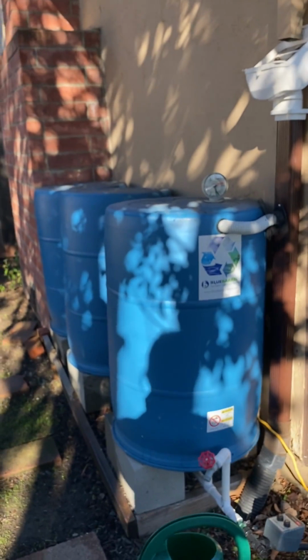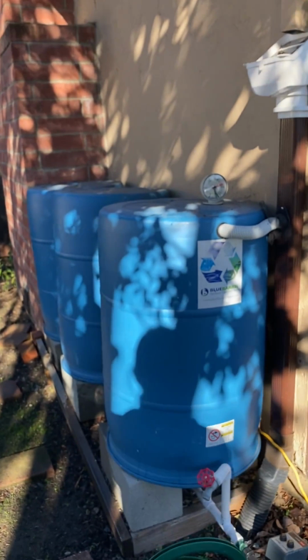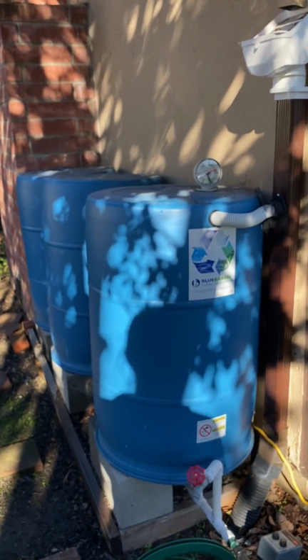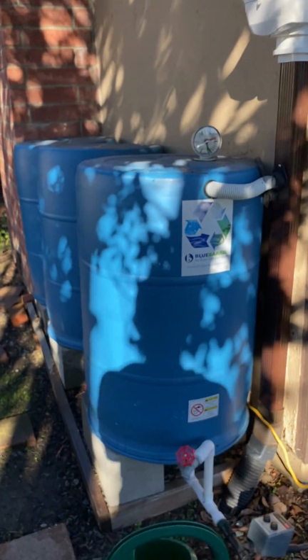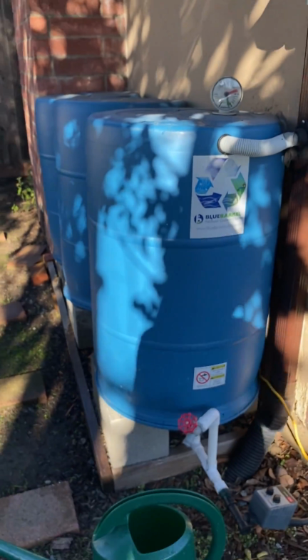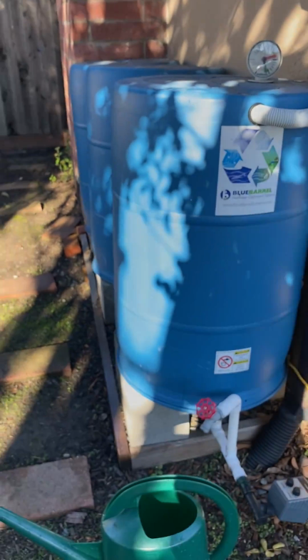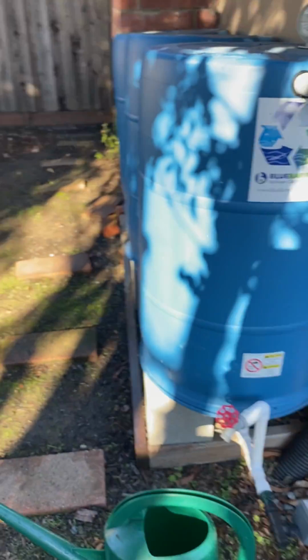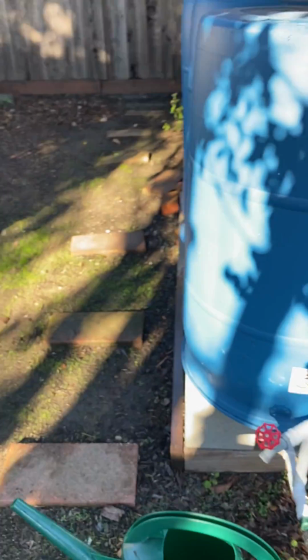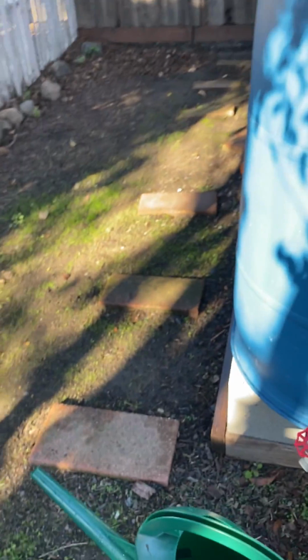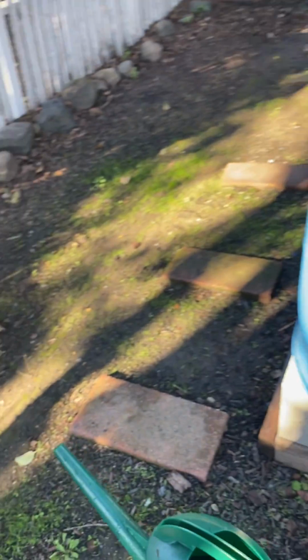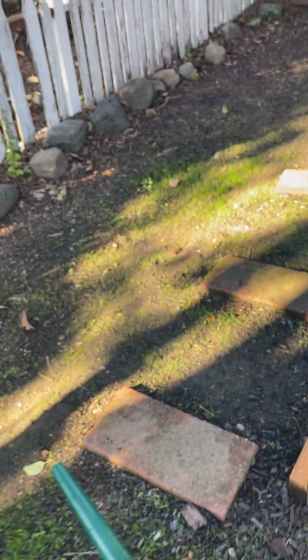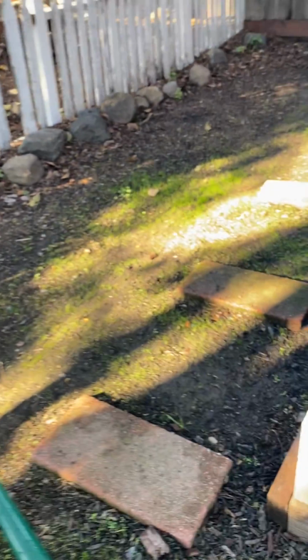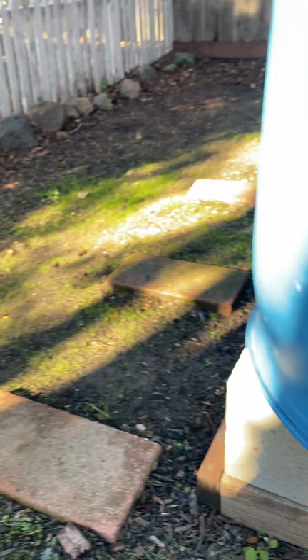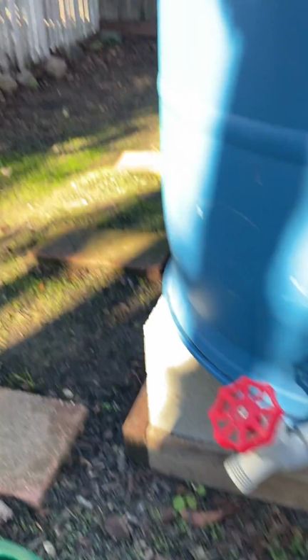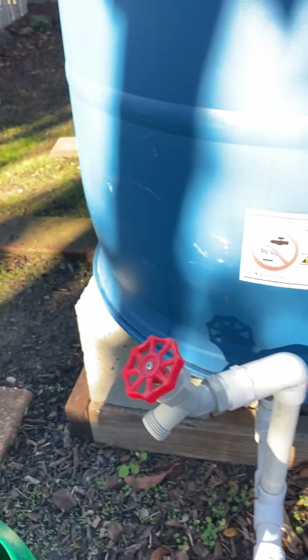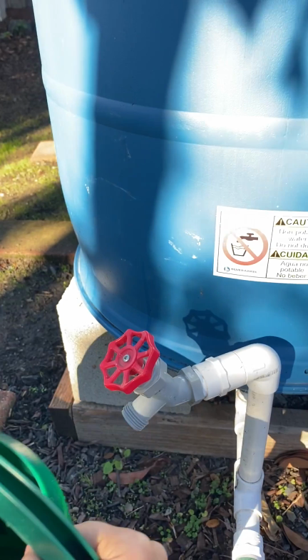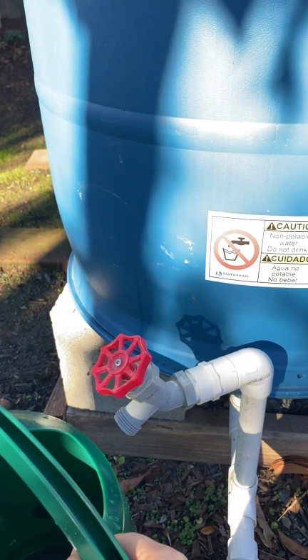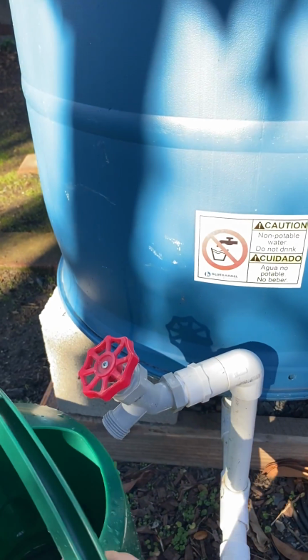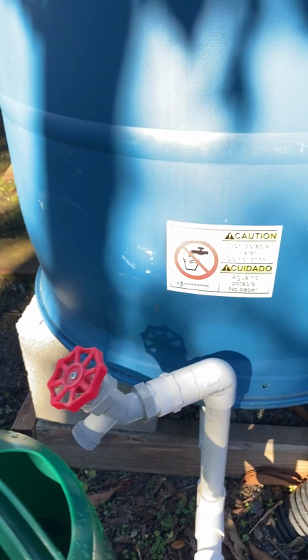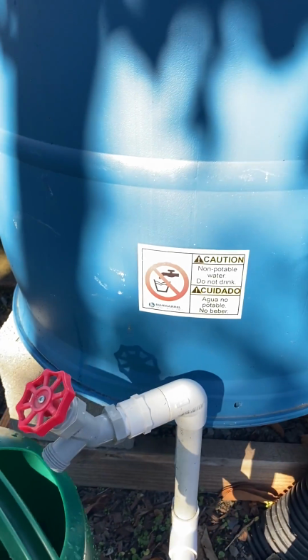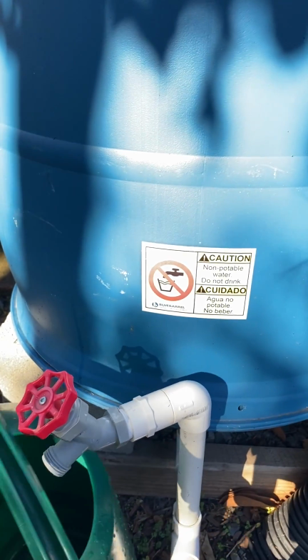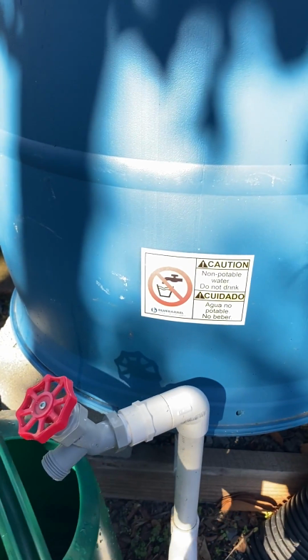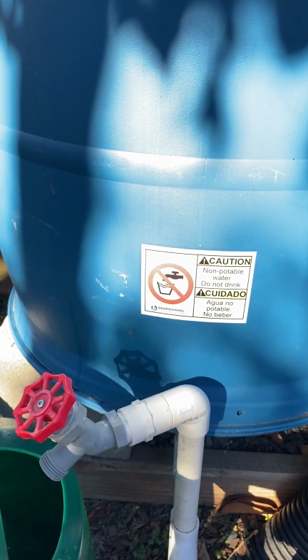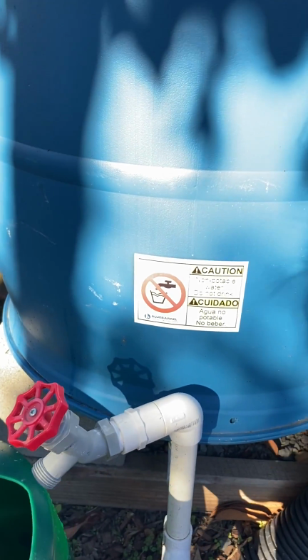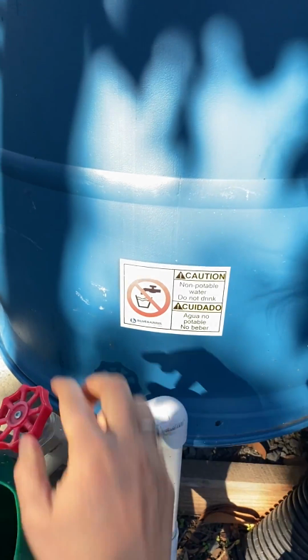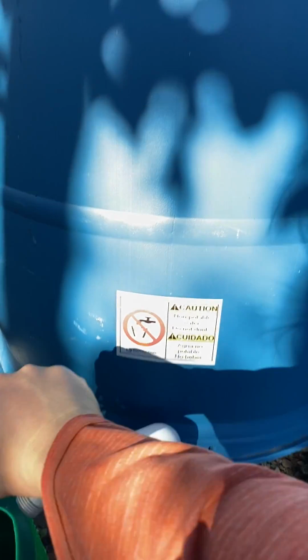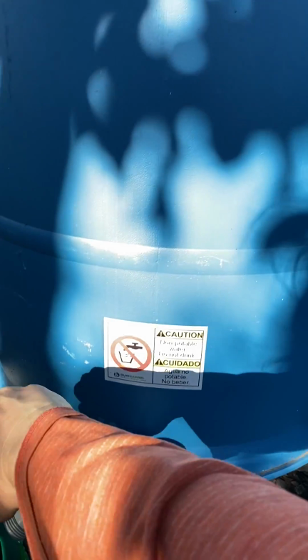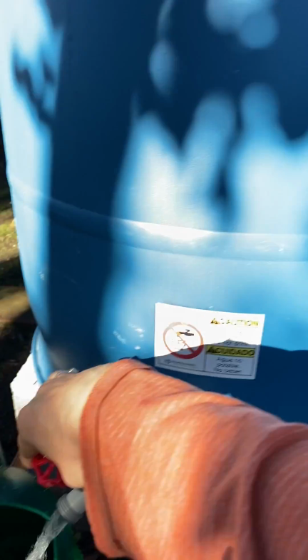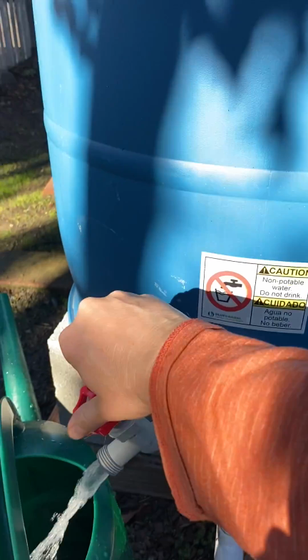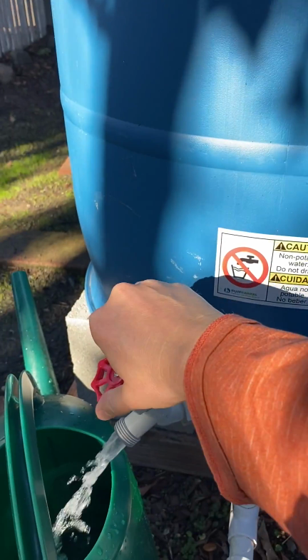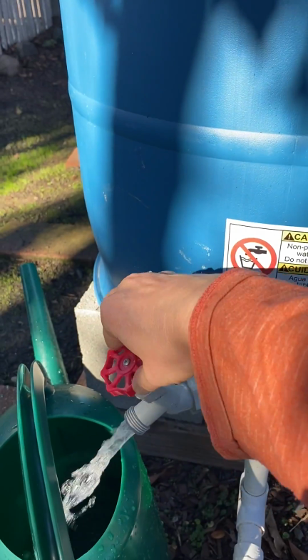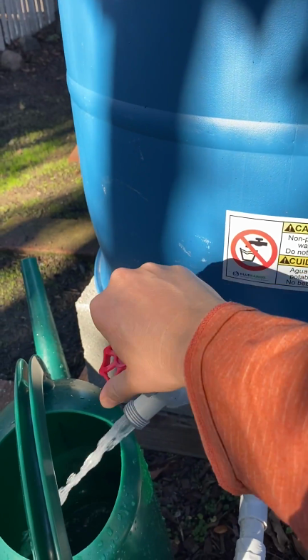Today I'm going to demo the spigots. This here is a standard three-quarter inch spigot, and this comes standard with our rain kits.